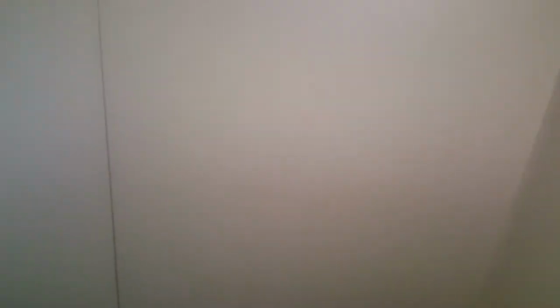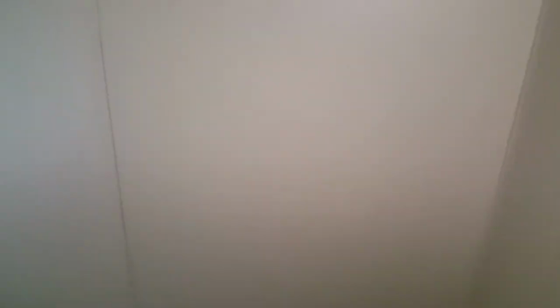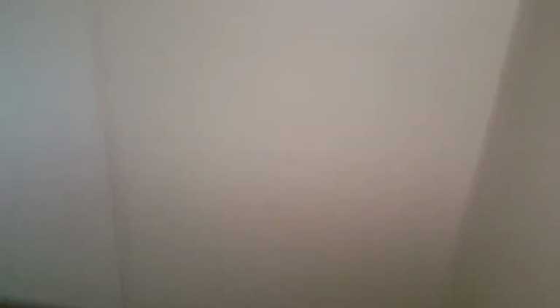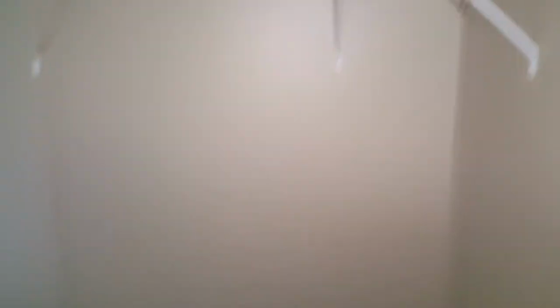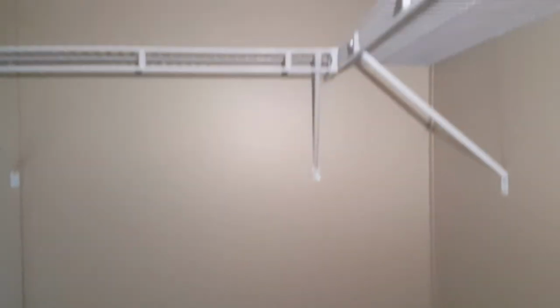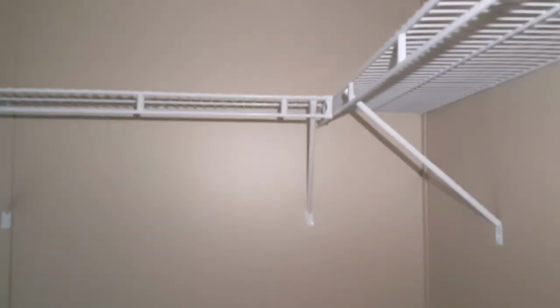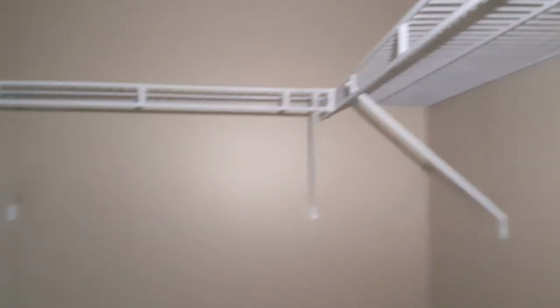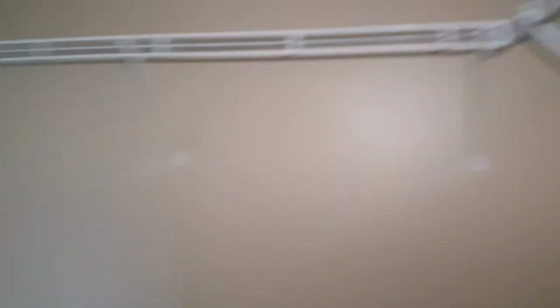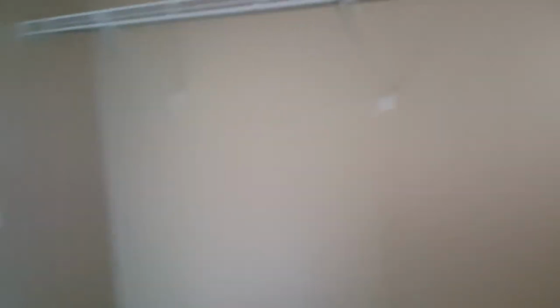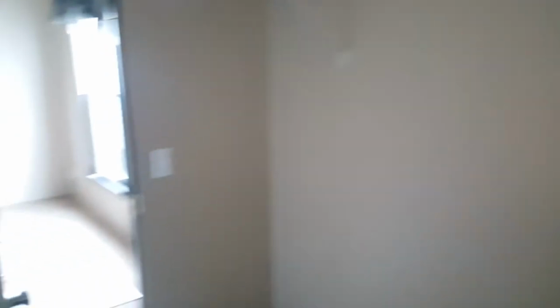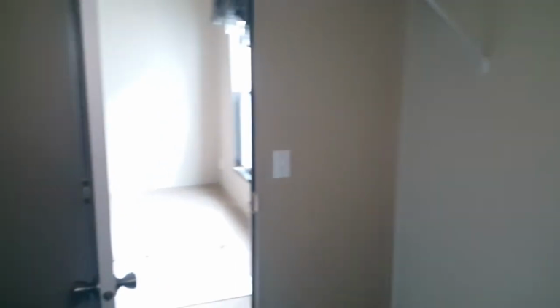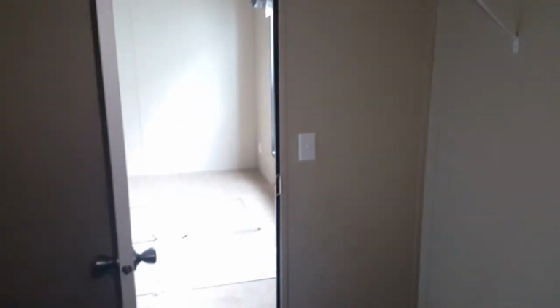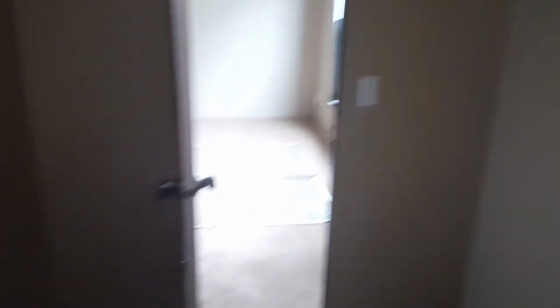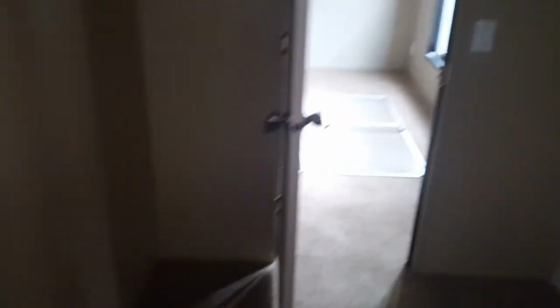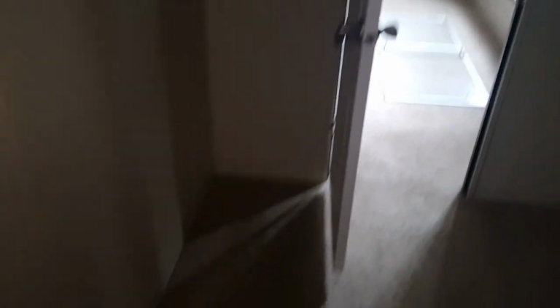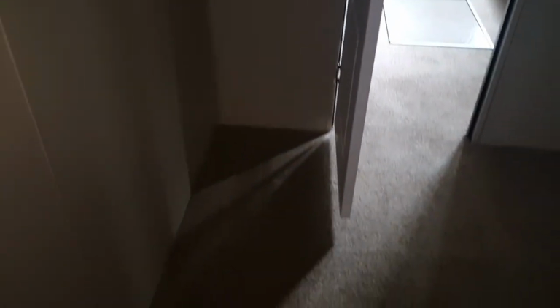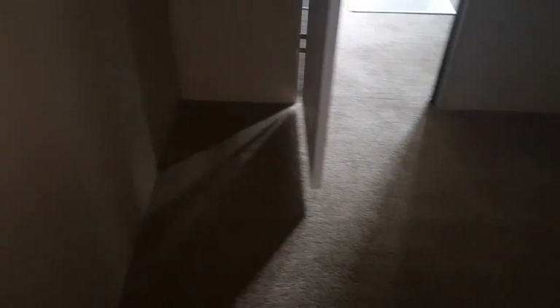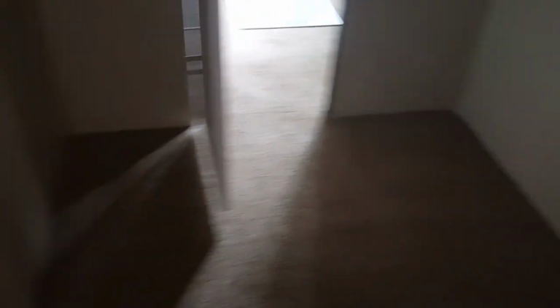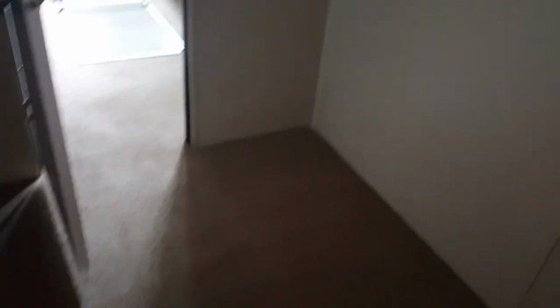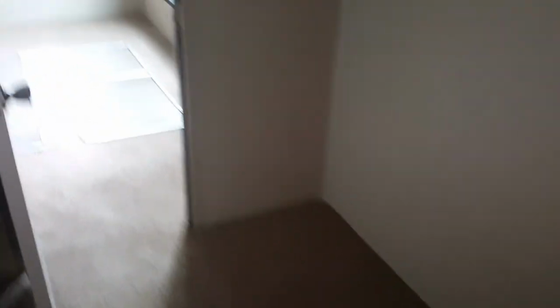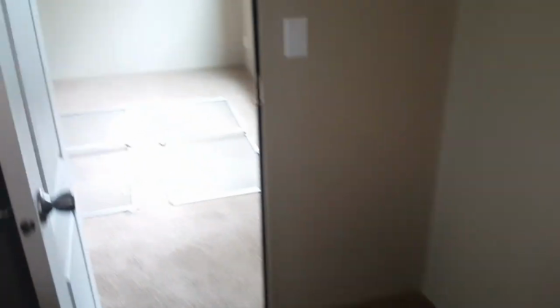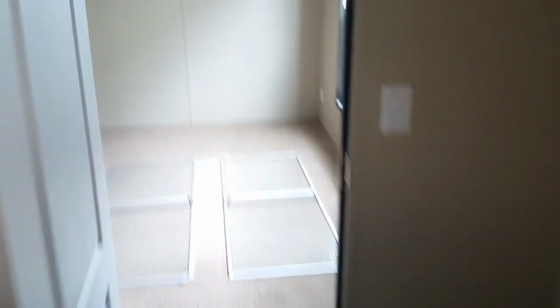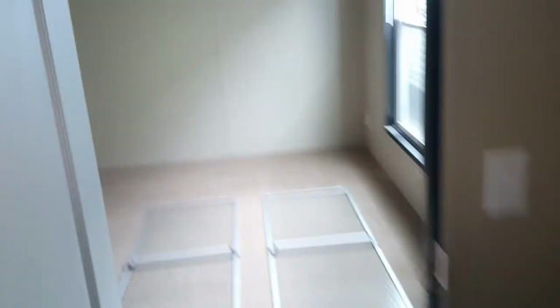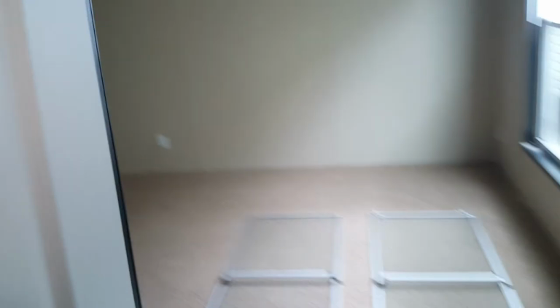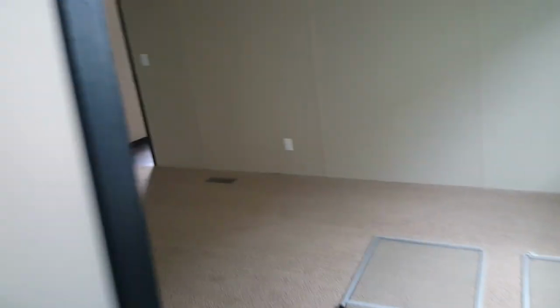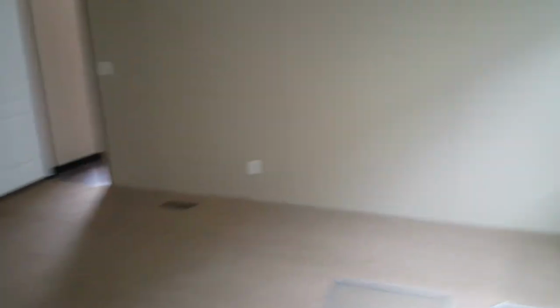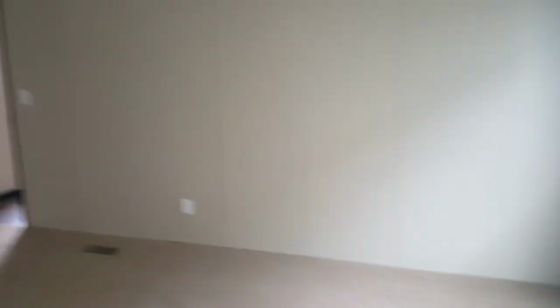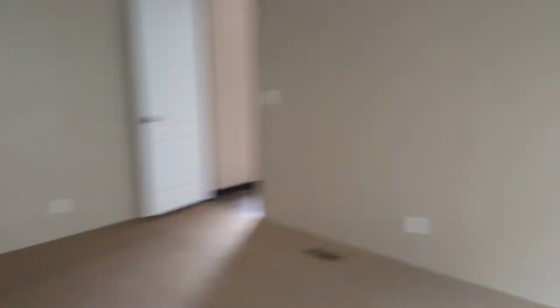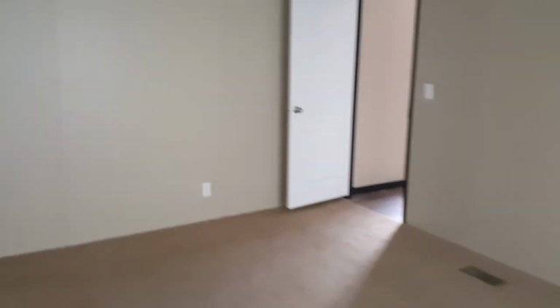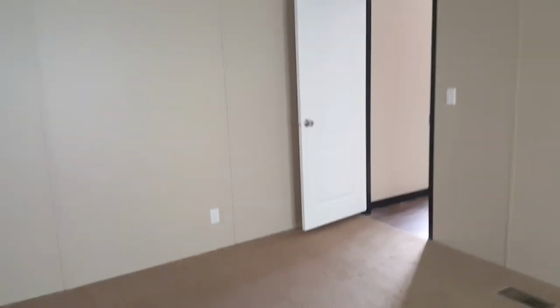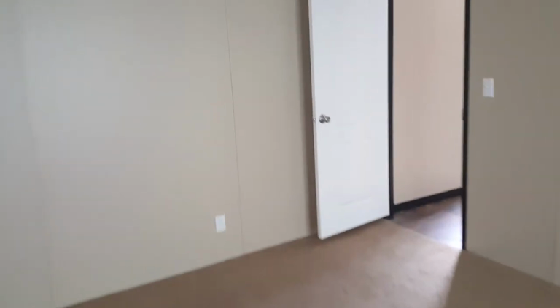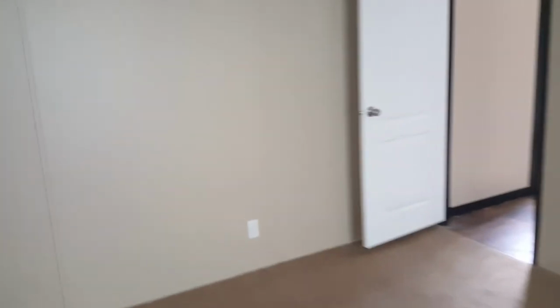And then there's your walk-in closet. I'm standing in the corner right here and there's still a bunch of space — very, very spacious for a three-bedroom home.